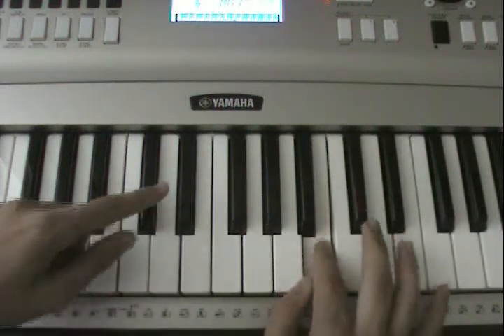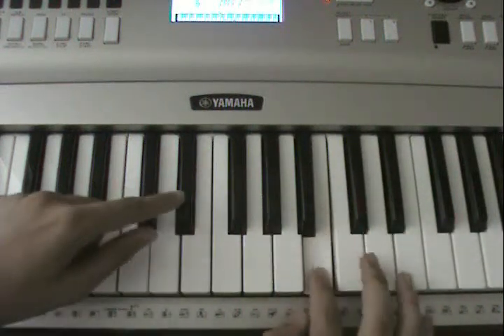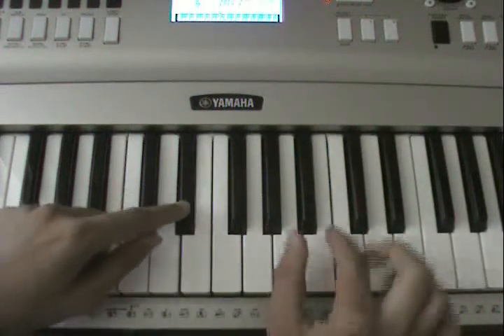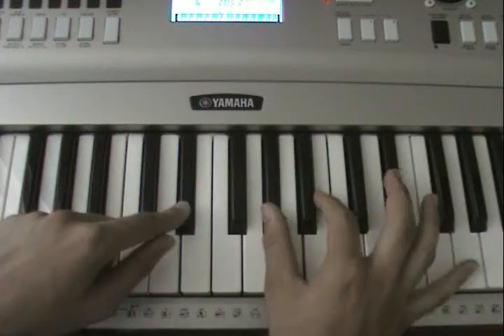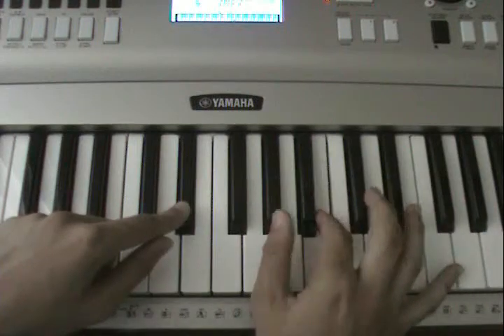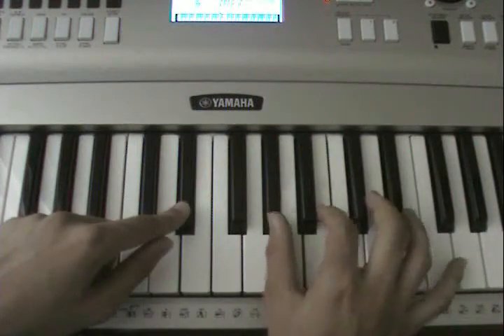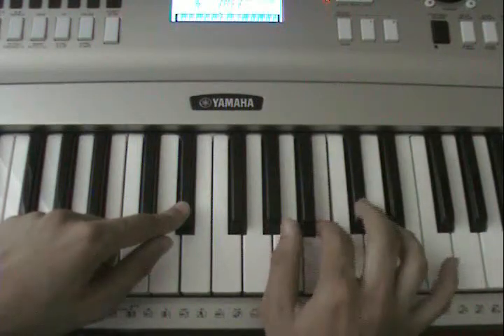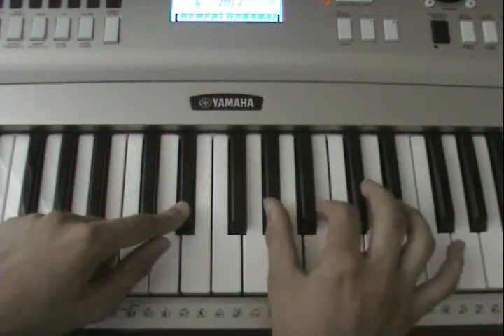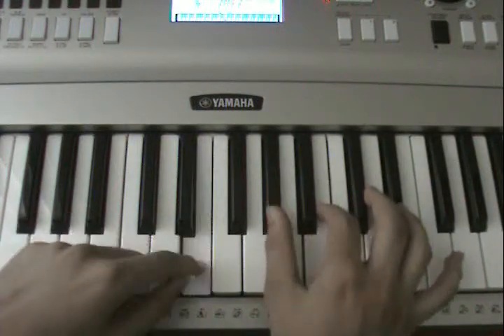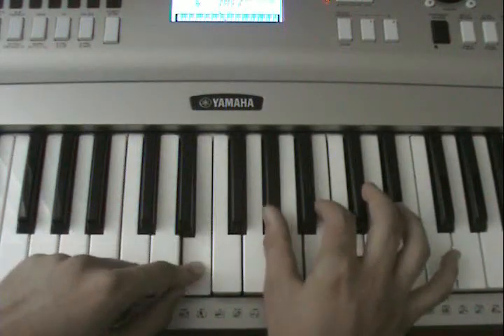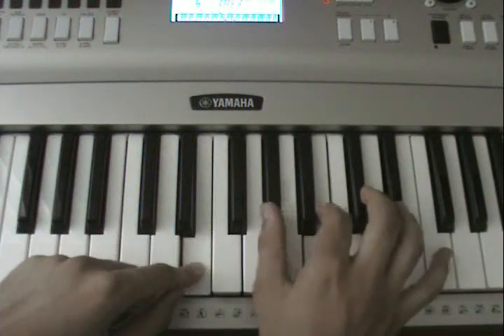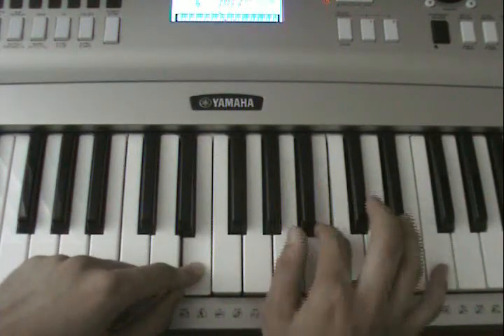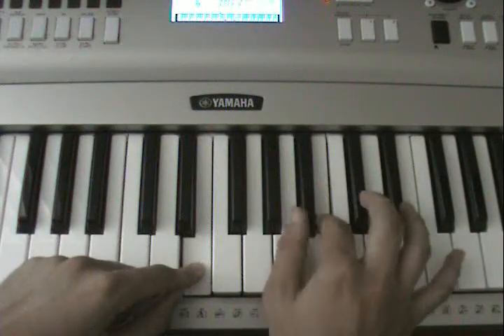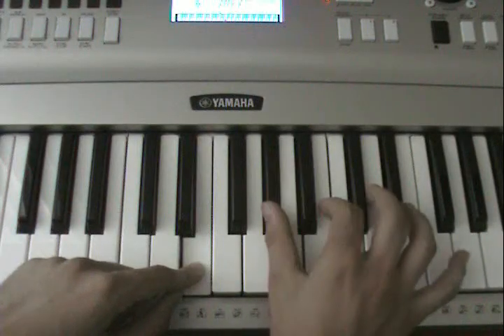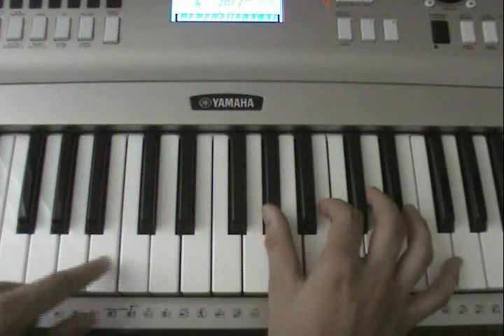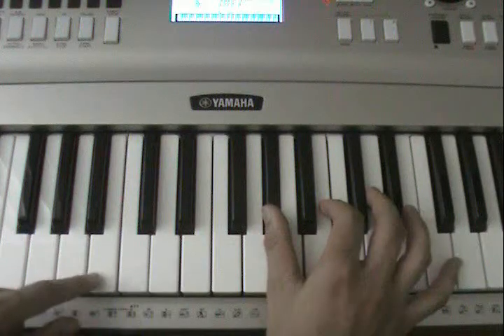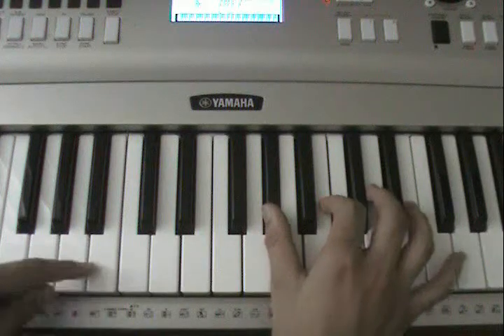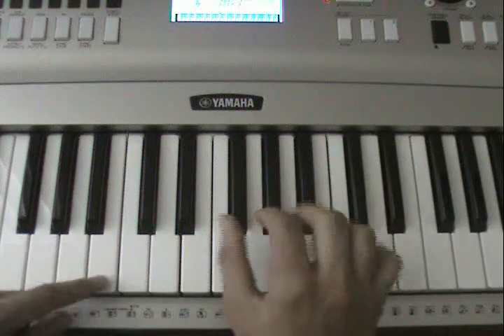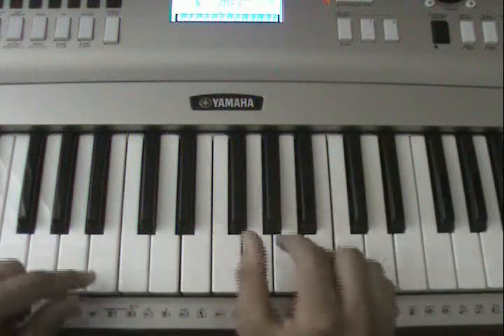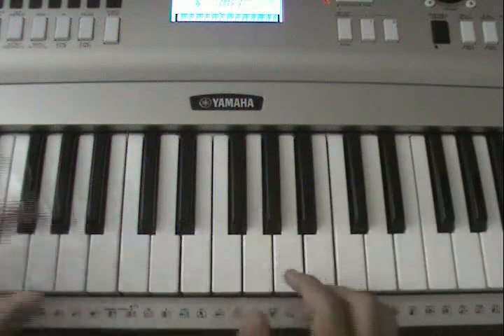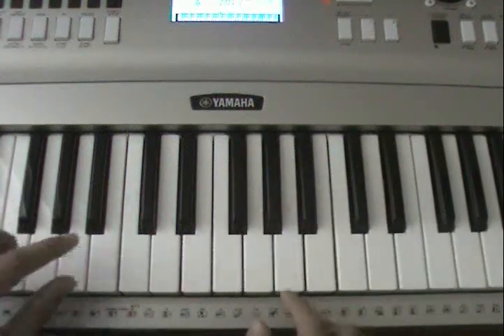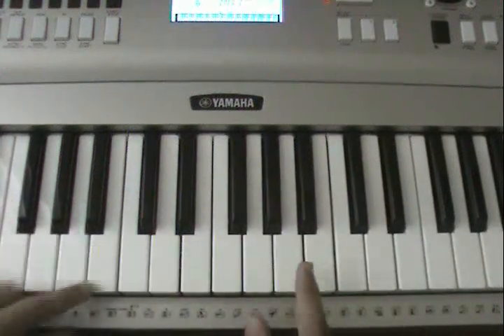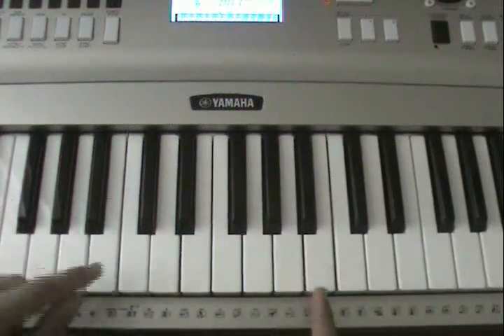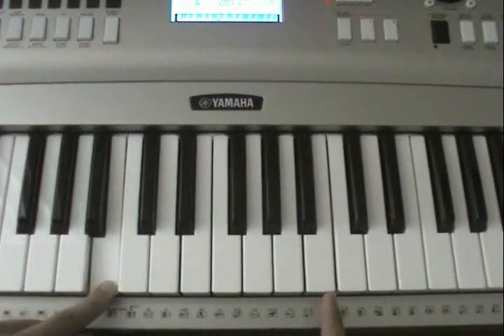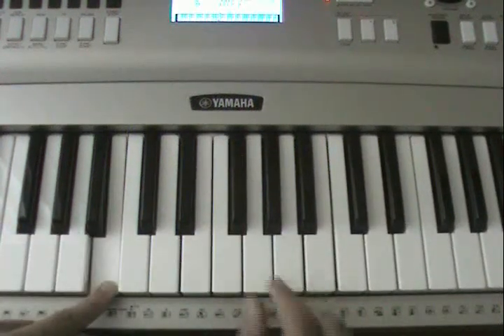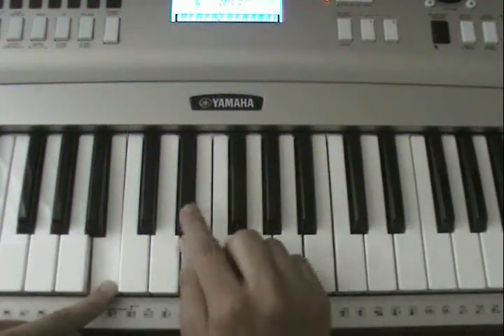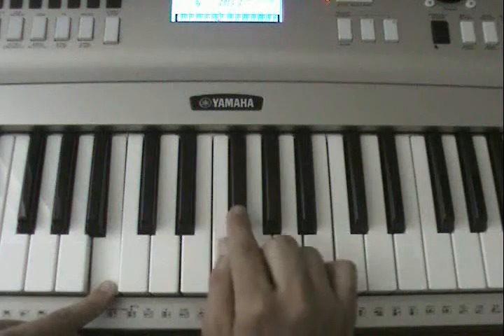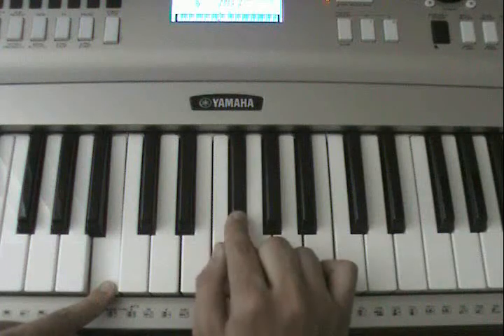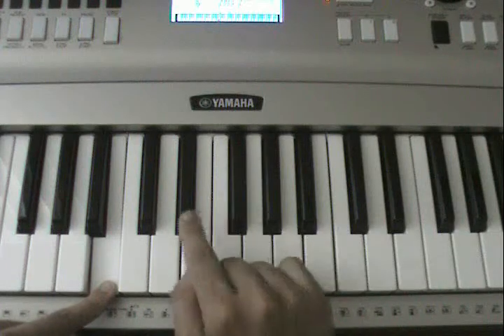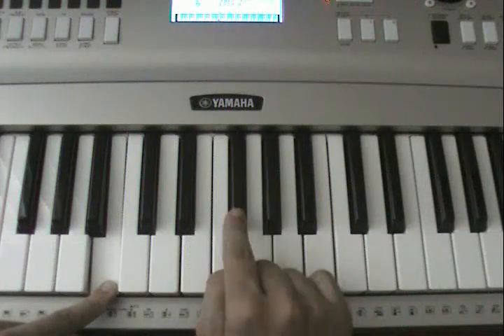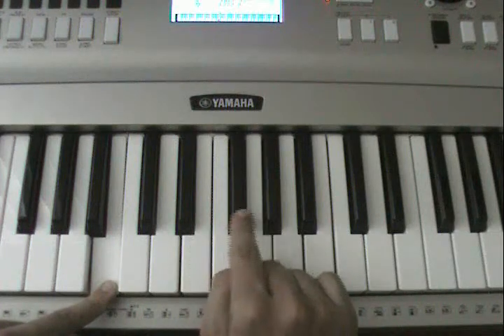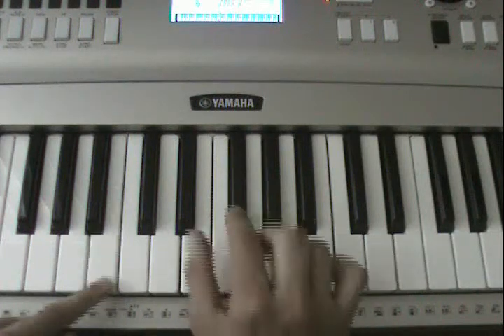From the beginning, you do the same thing but in different keys: B, E flat, F sharp, and A flat.